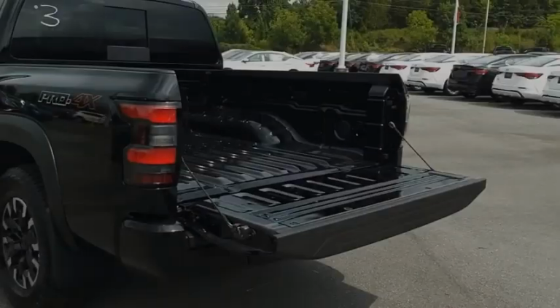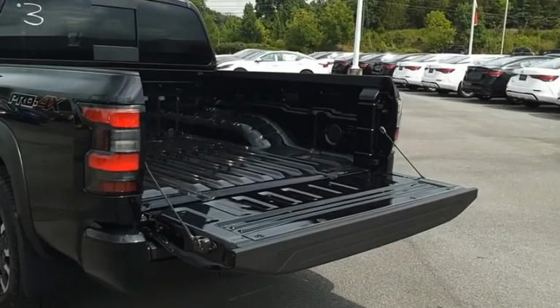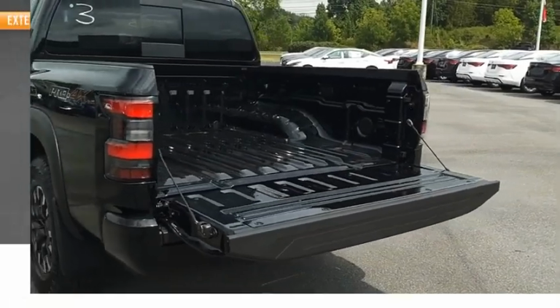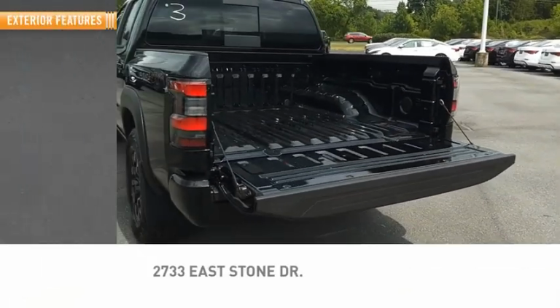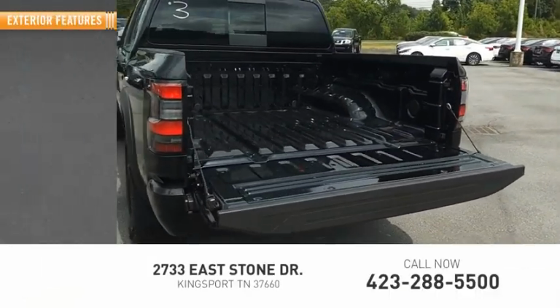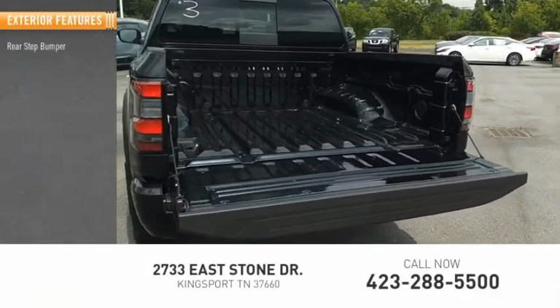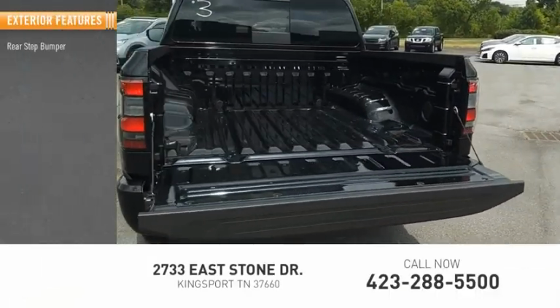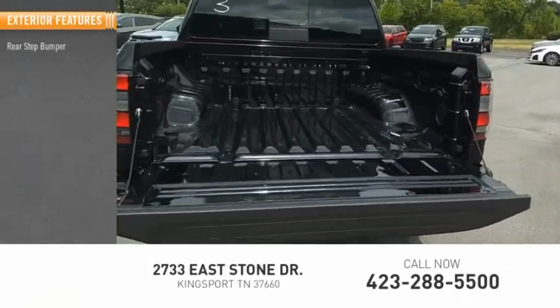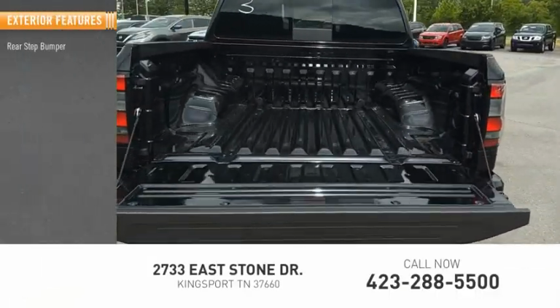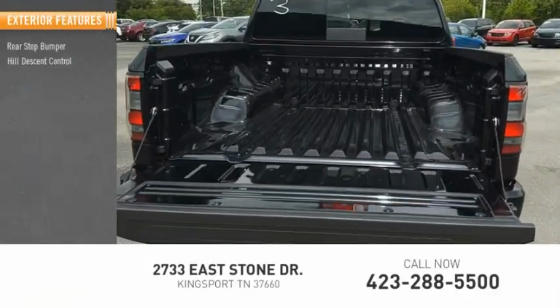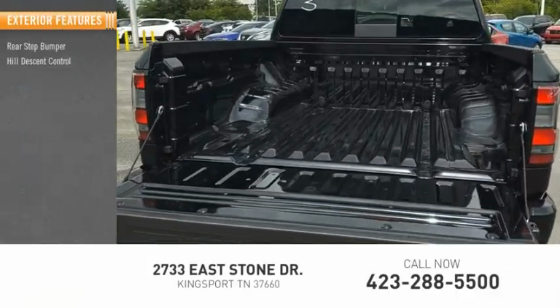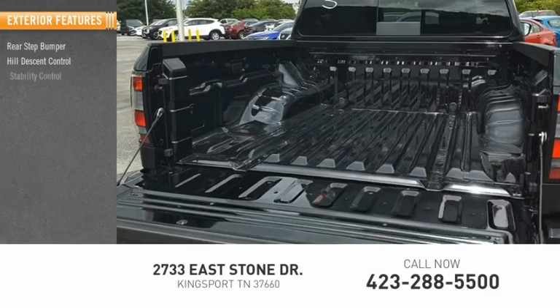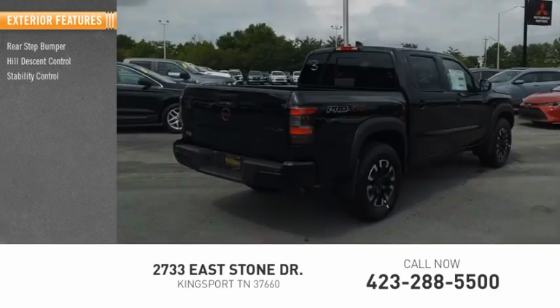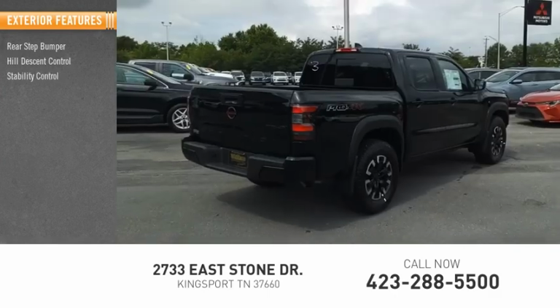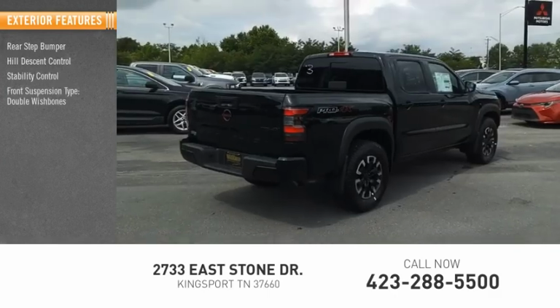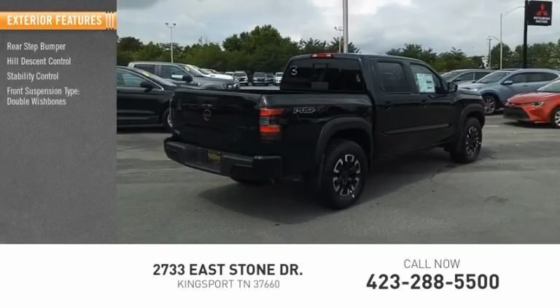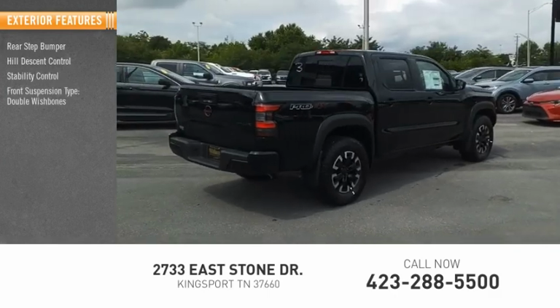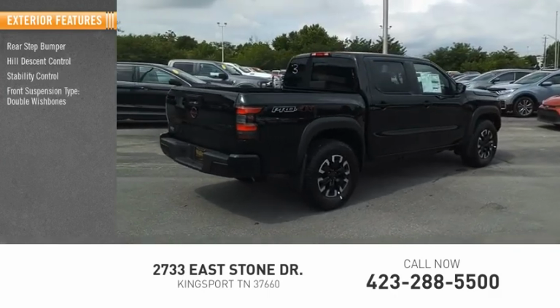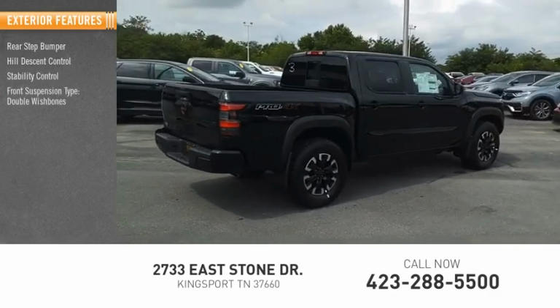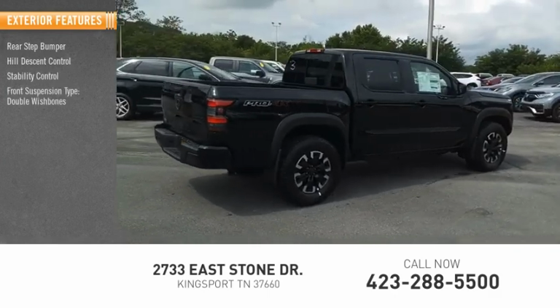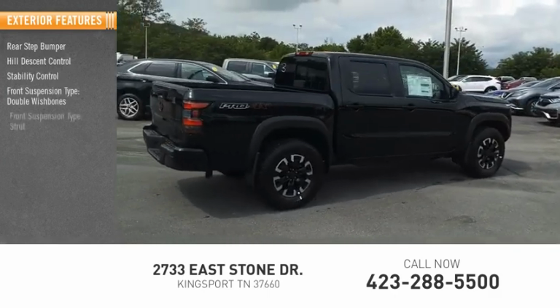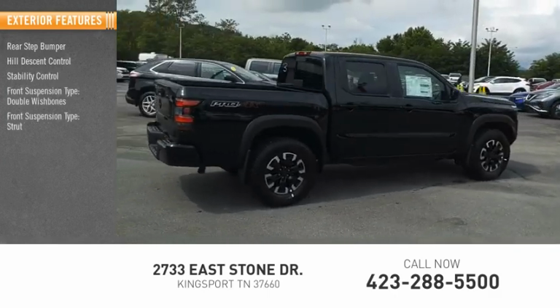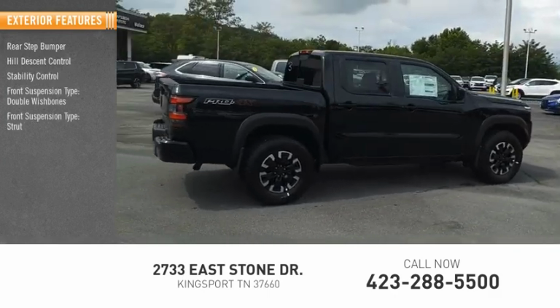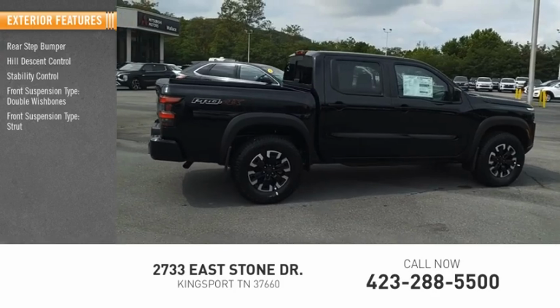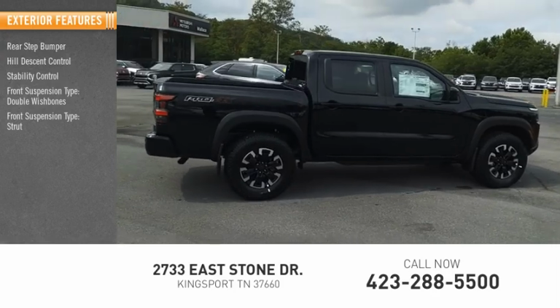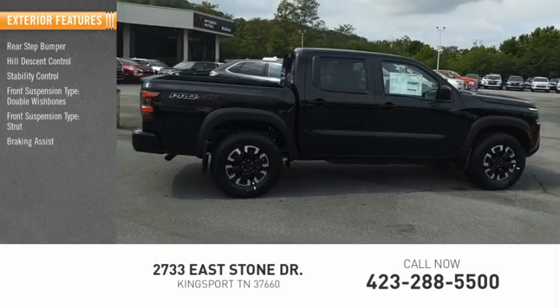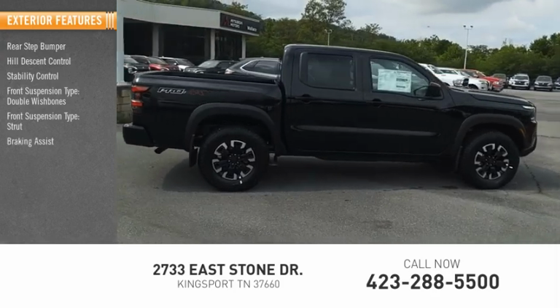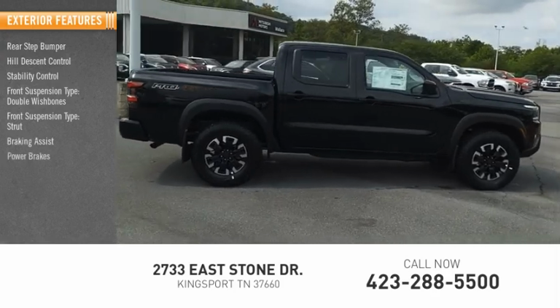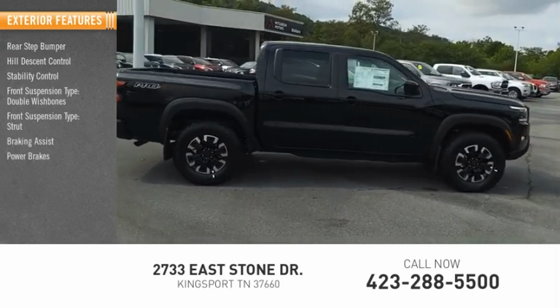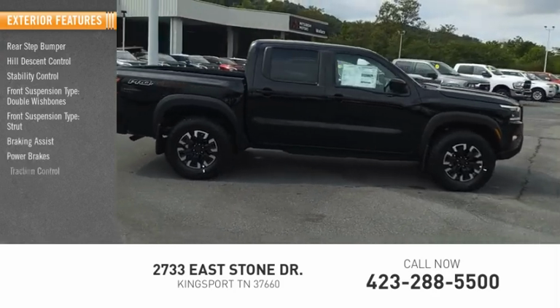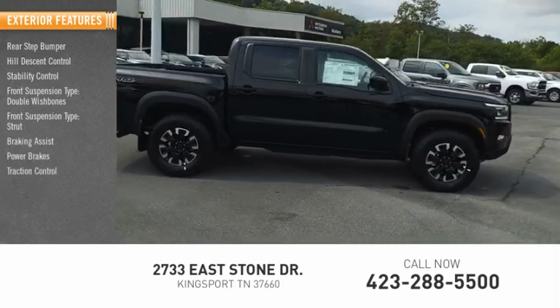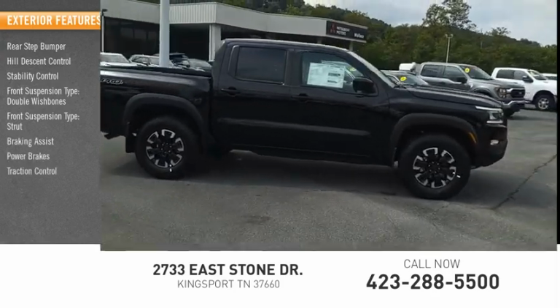Here are some of this vehicle's great options: rear step bumper, hill descent control, stability control, front suspension type — double wishbones and strut, braking assist, power brakes, and traction control.